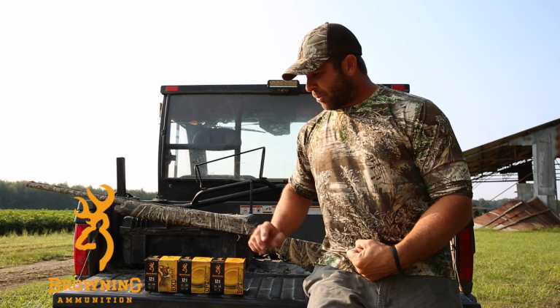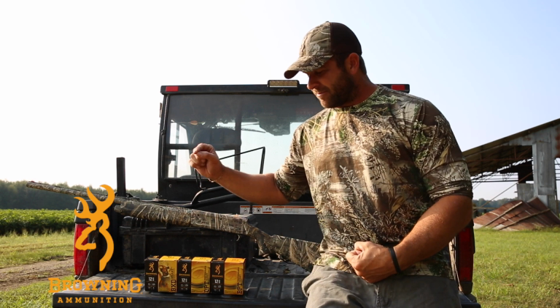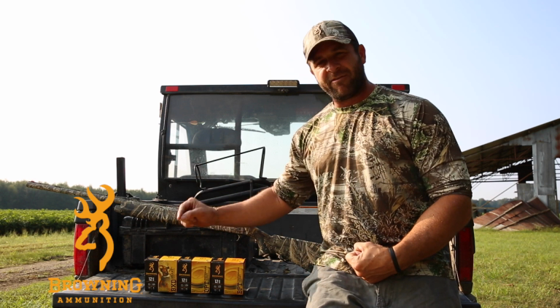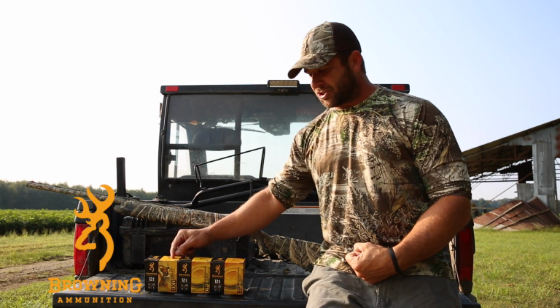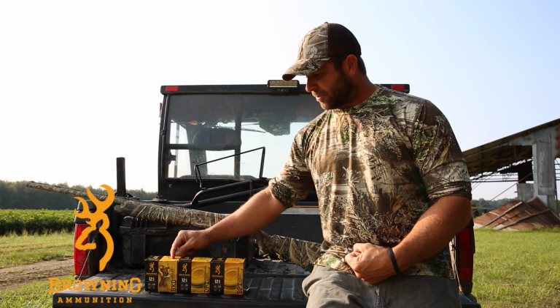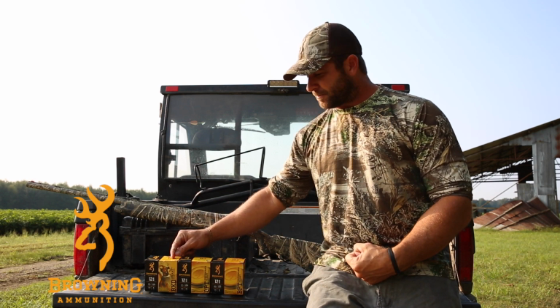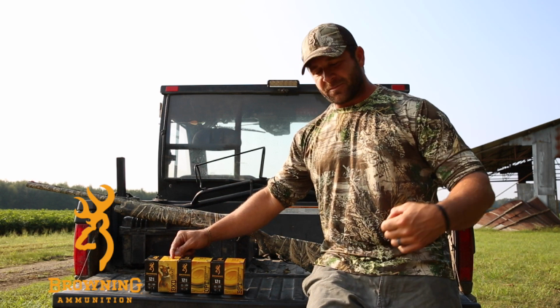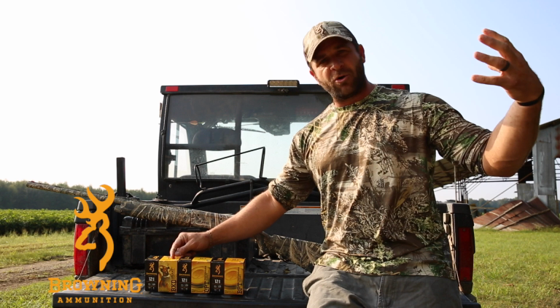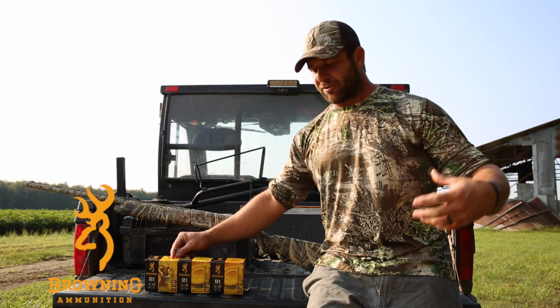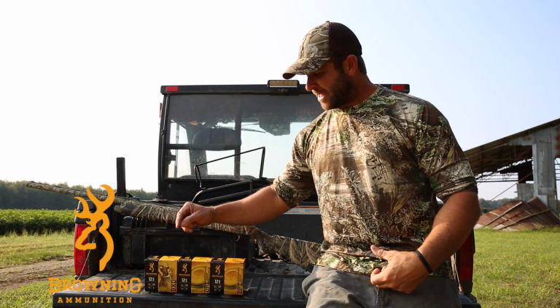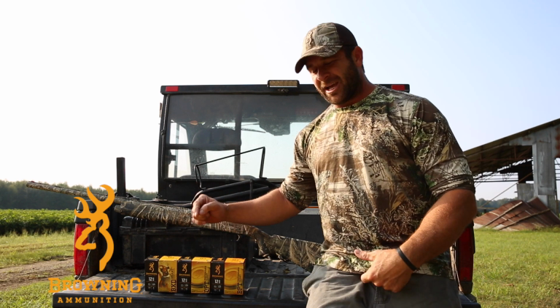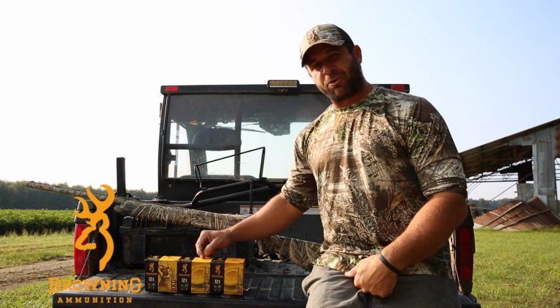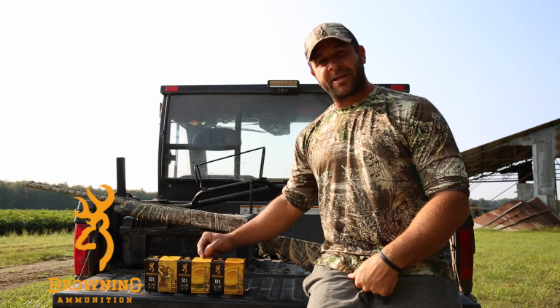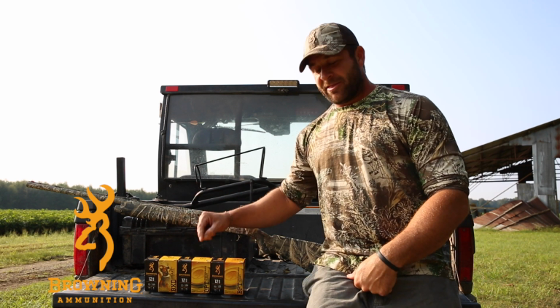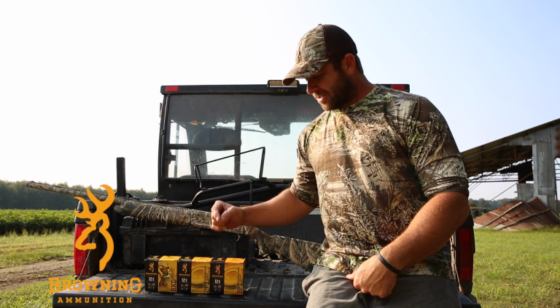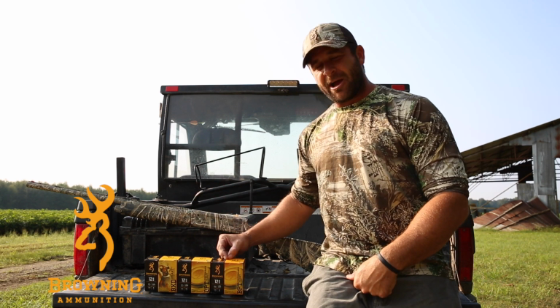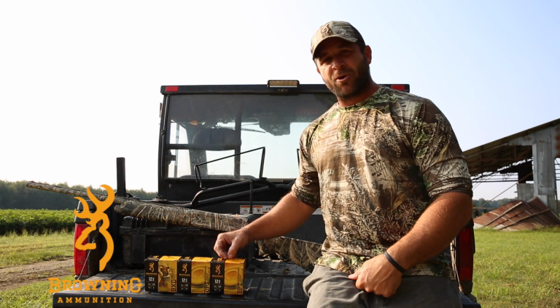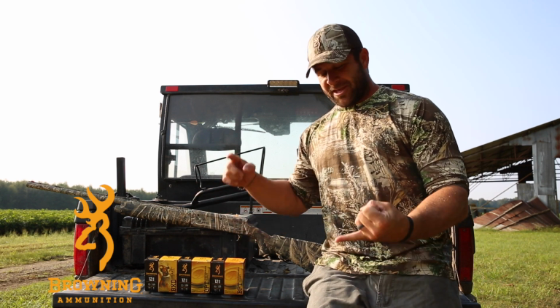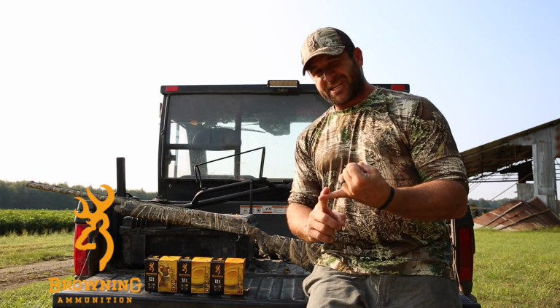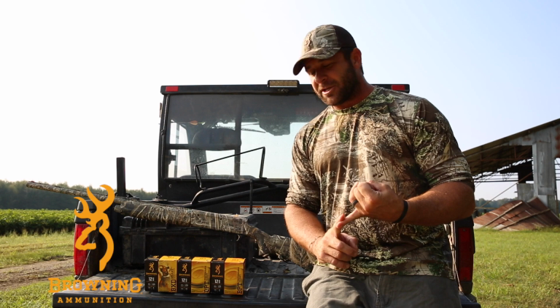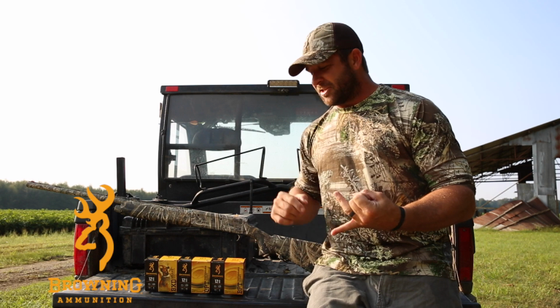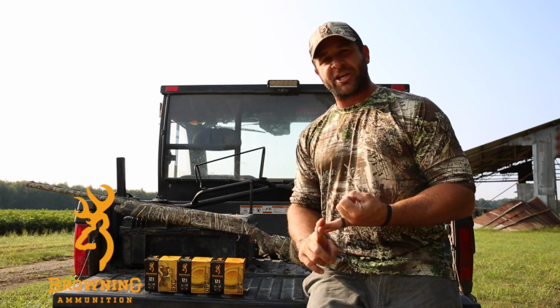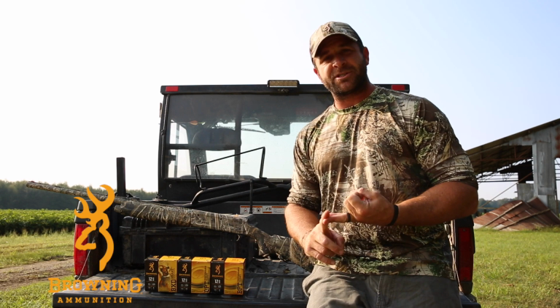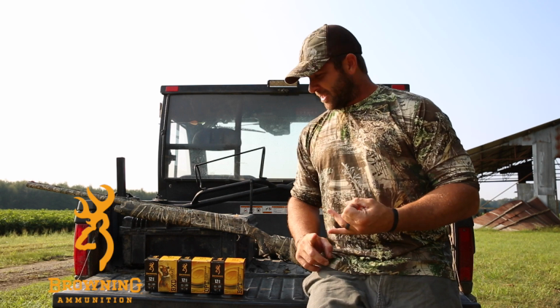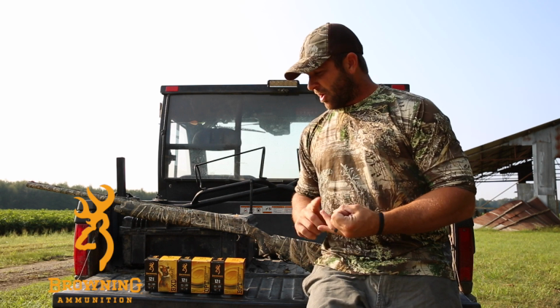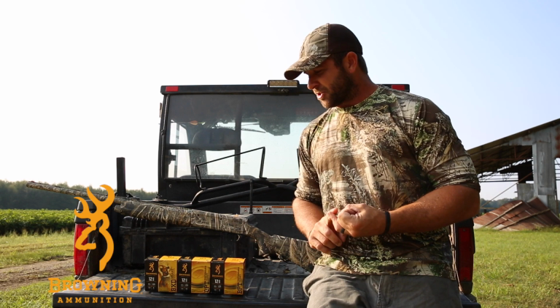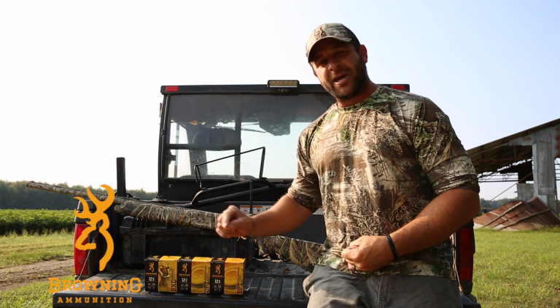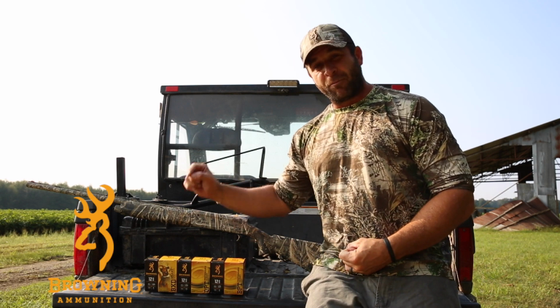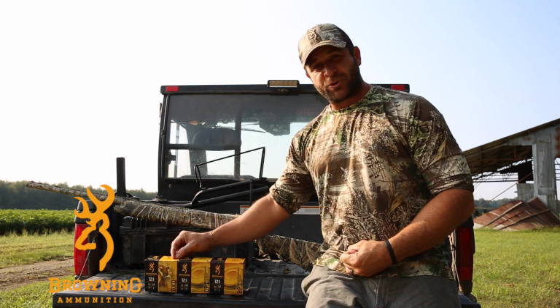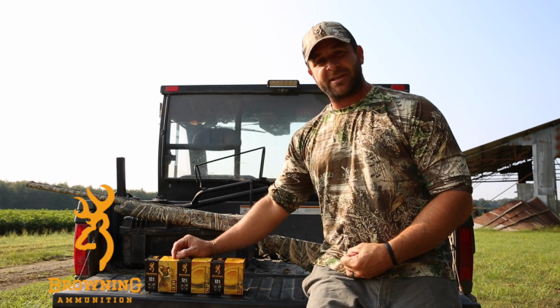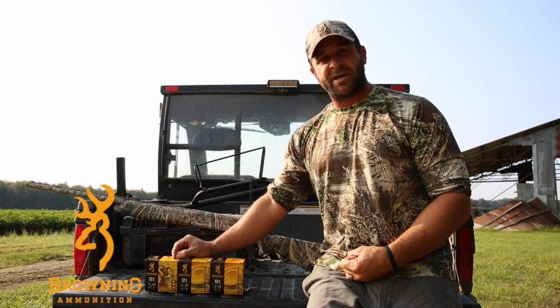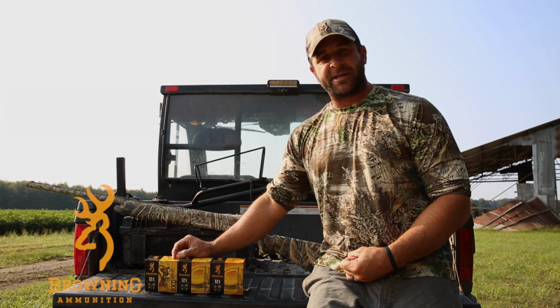We have not found a shell in all the years of hunting like this Browning that has the knockdown power and the ejectability that never jams. It's just an awesome shell and Browning truly is the best there is.